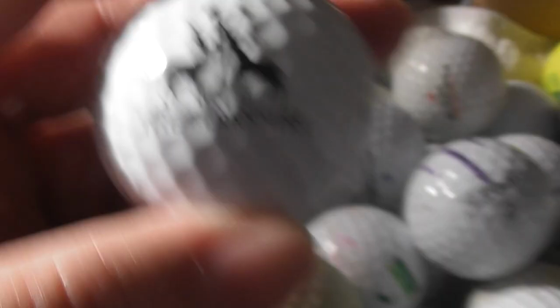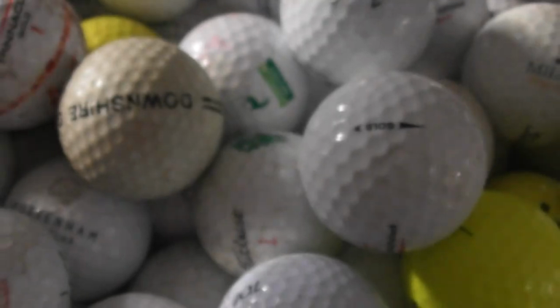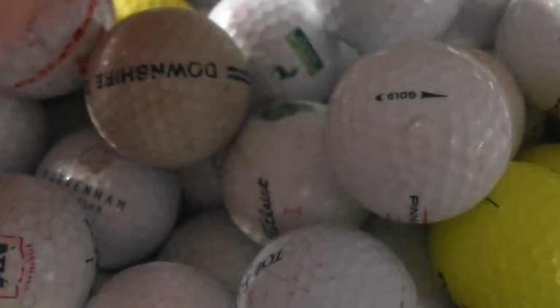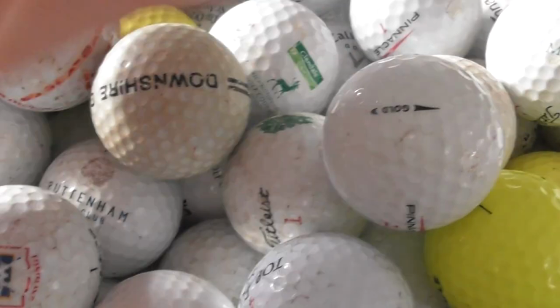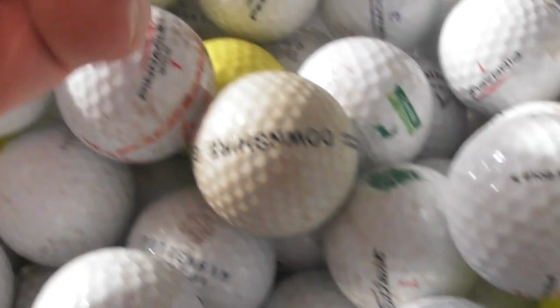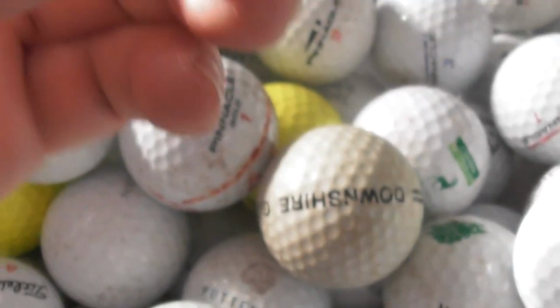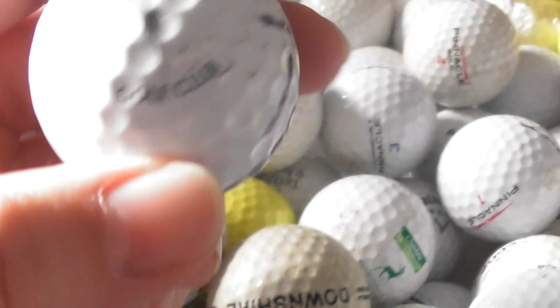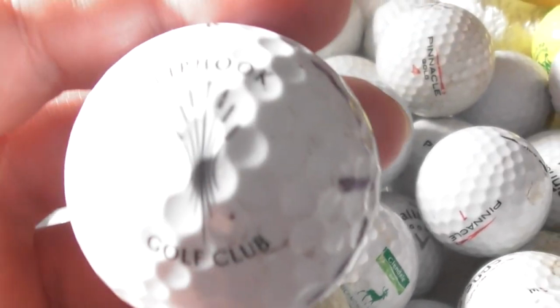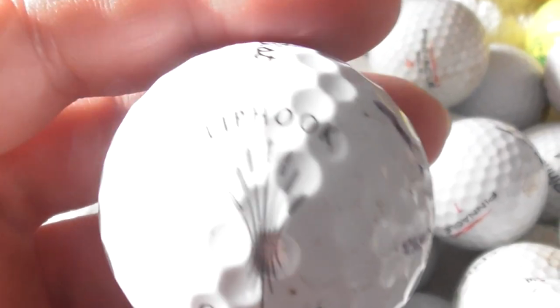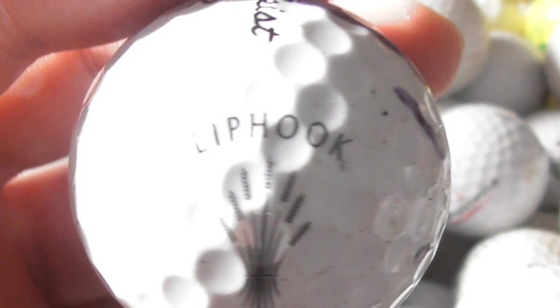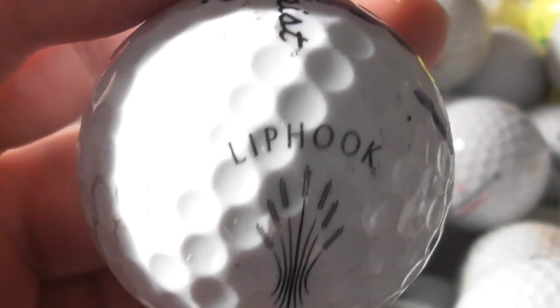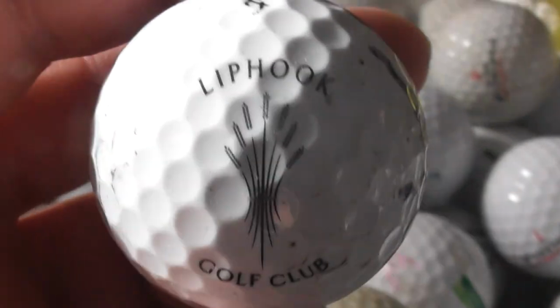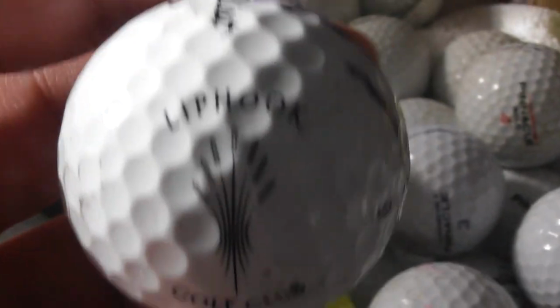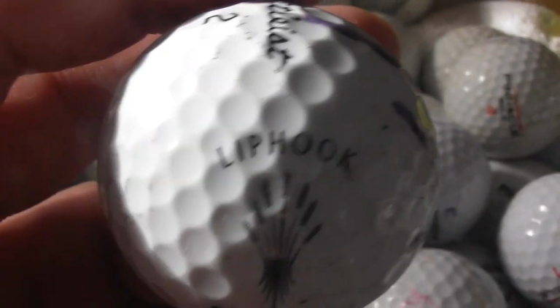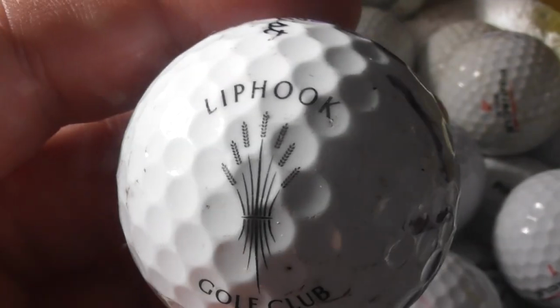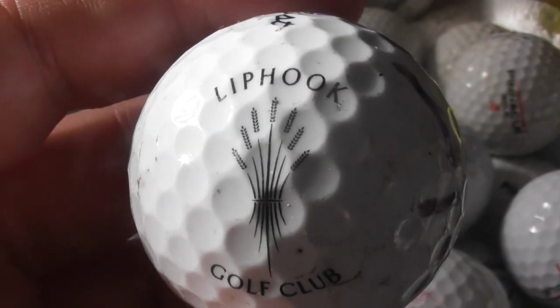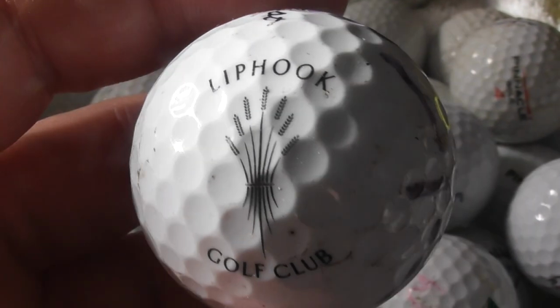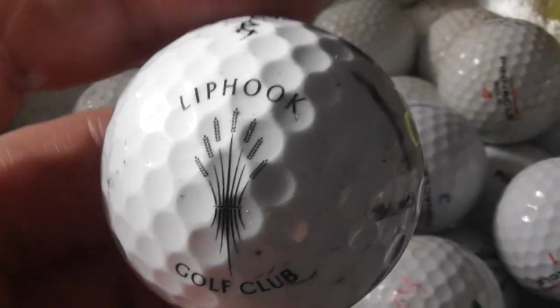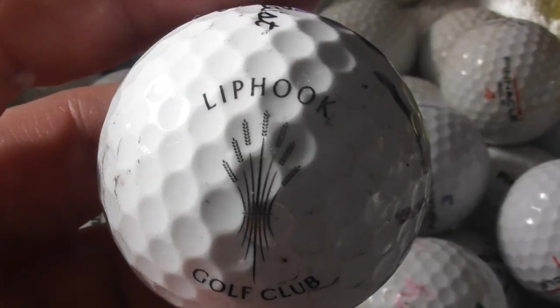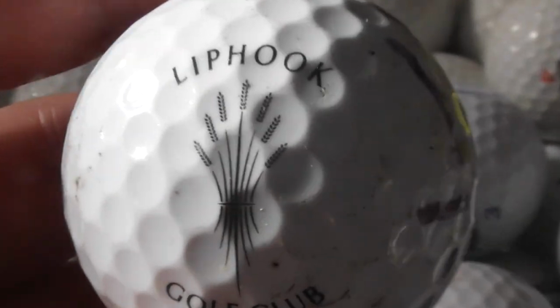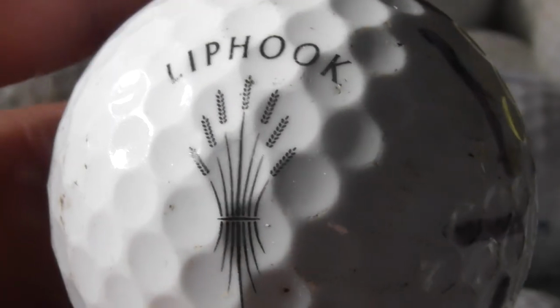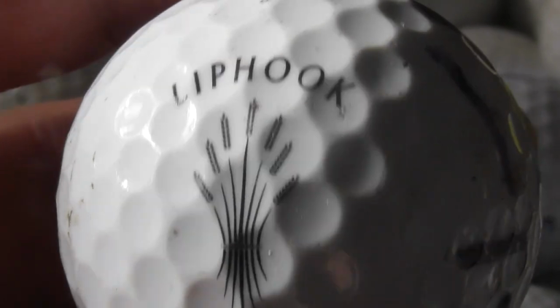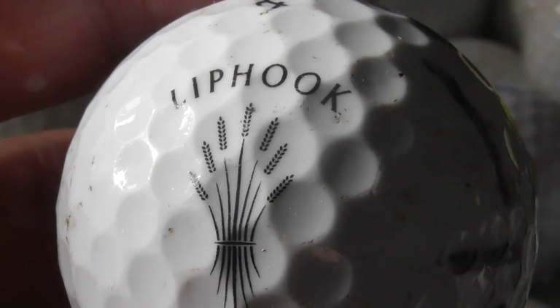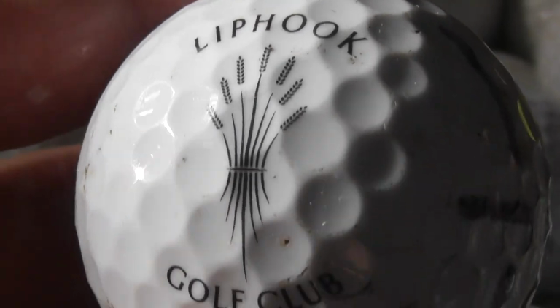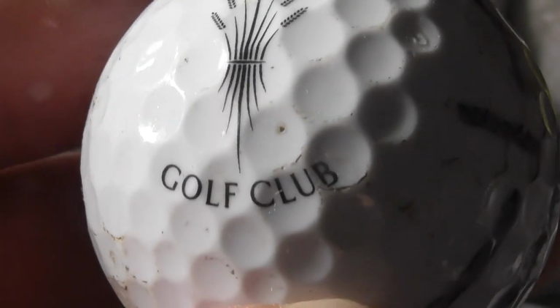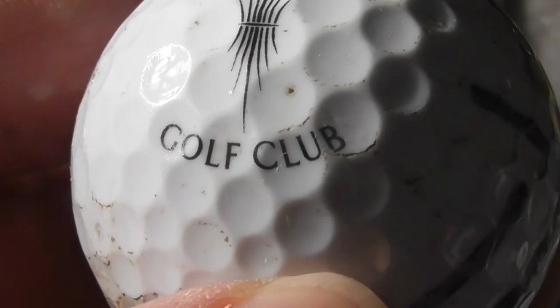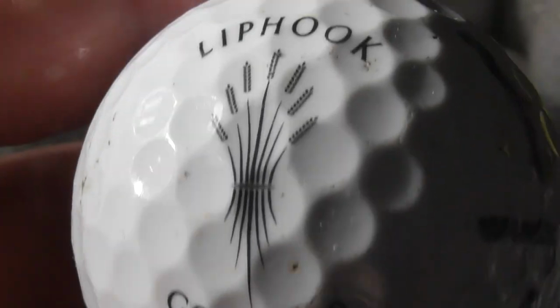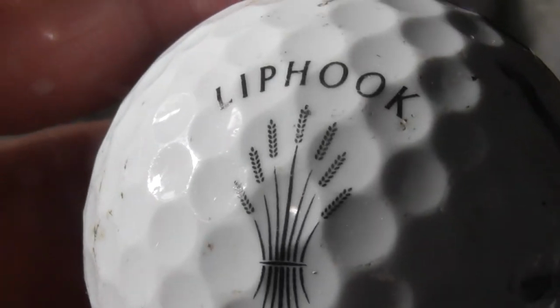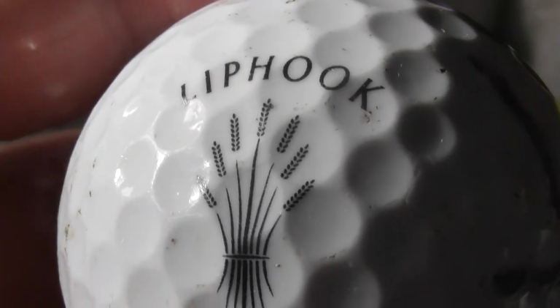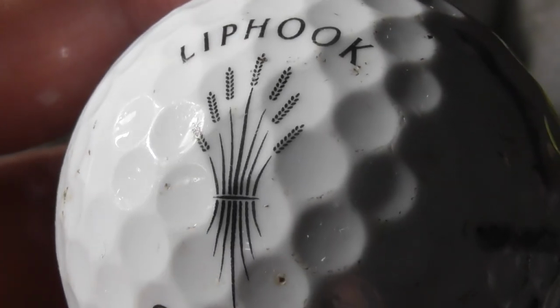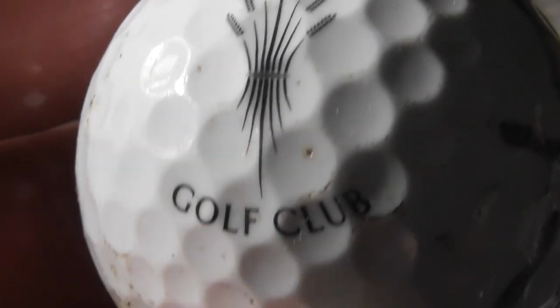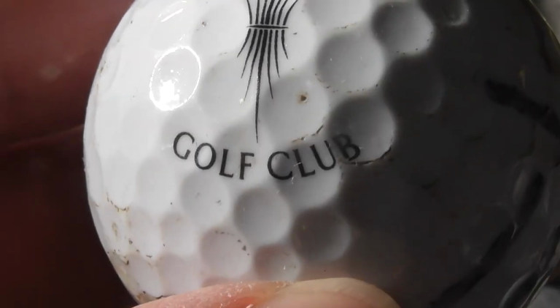I'm filming every golf ball logo I've got, in case one day I'll sell the entire collection. Then I can simply say to somebody: look at all these videos and you'll see what I've got. I won't have to write them all down.